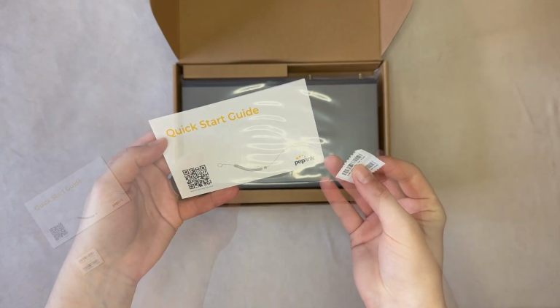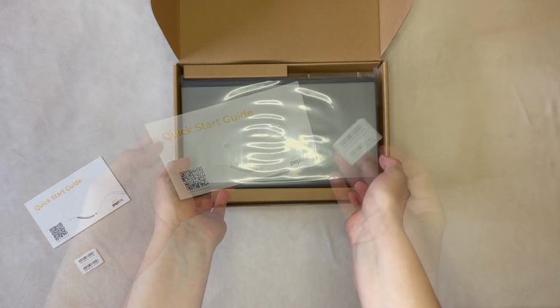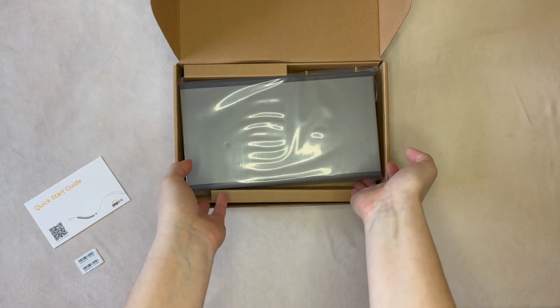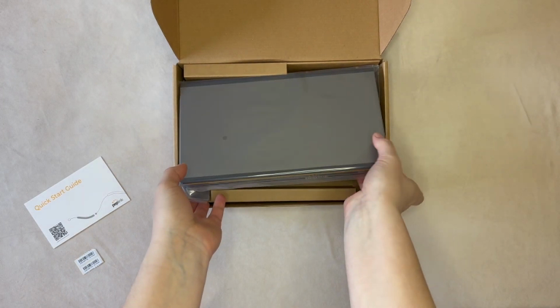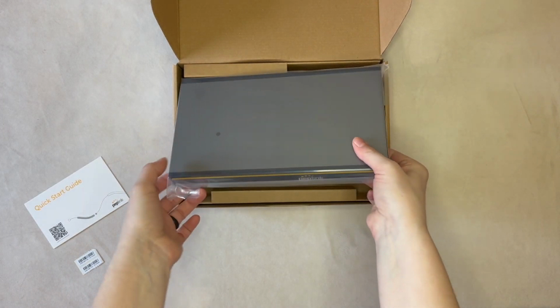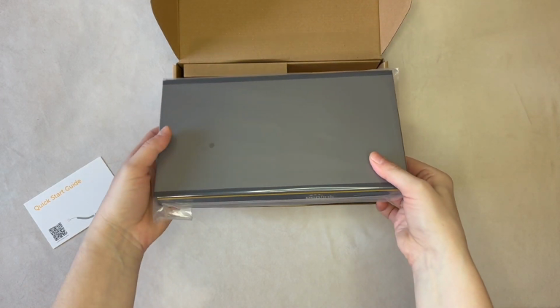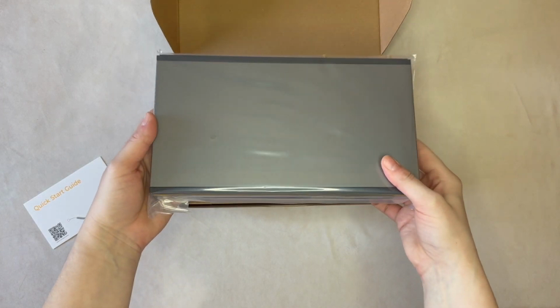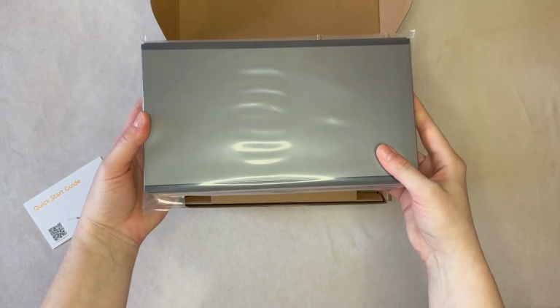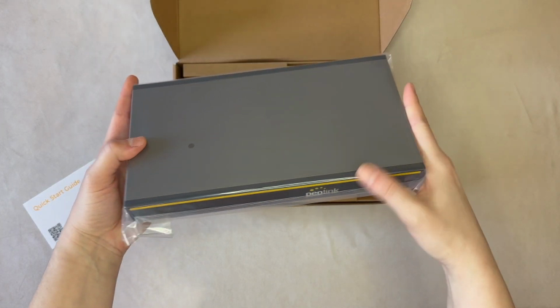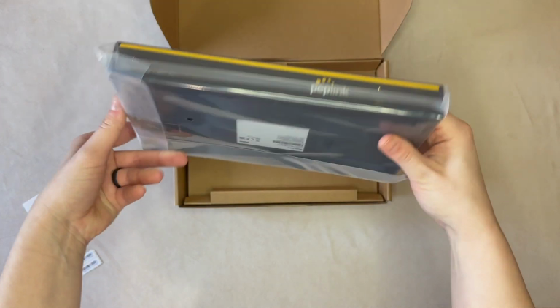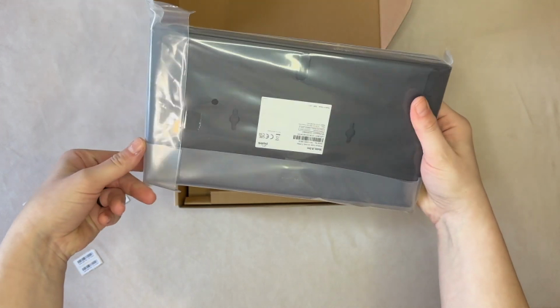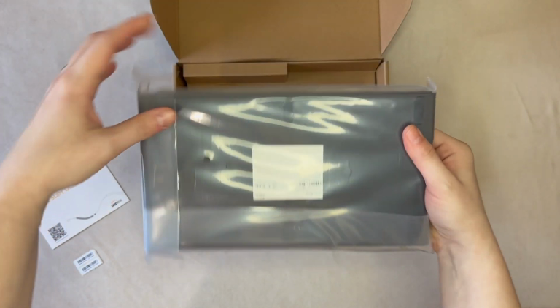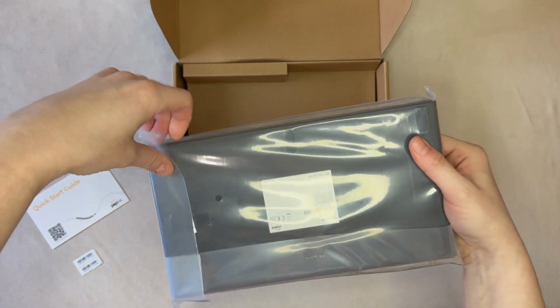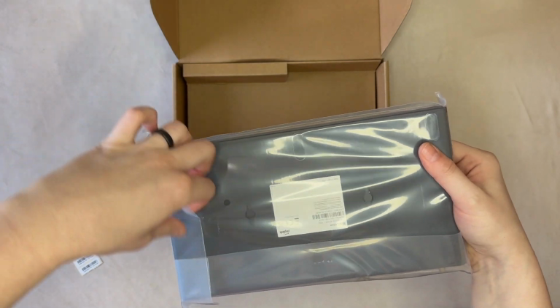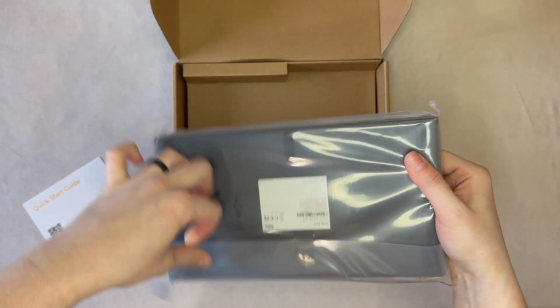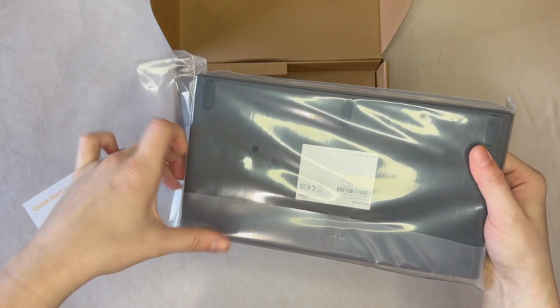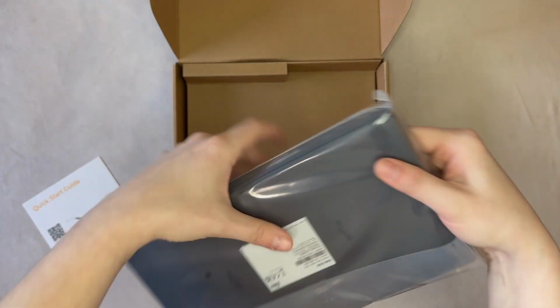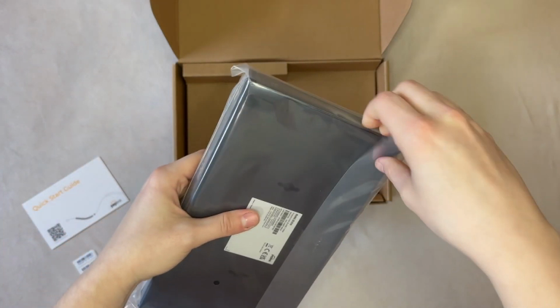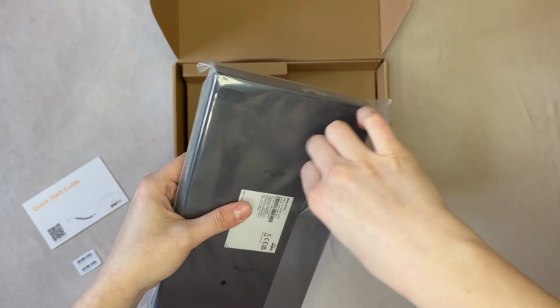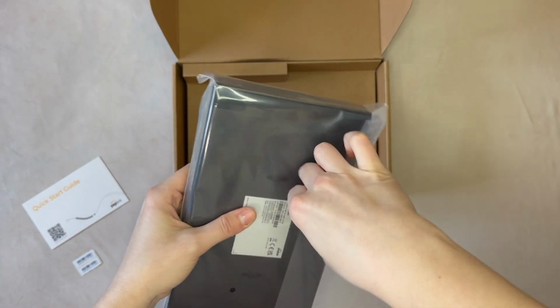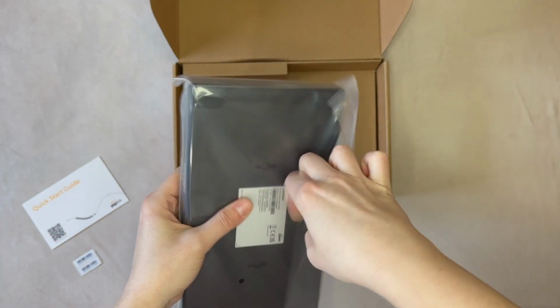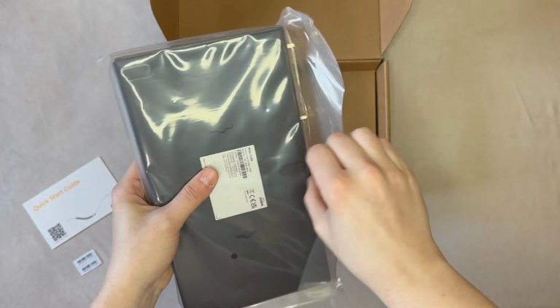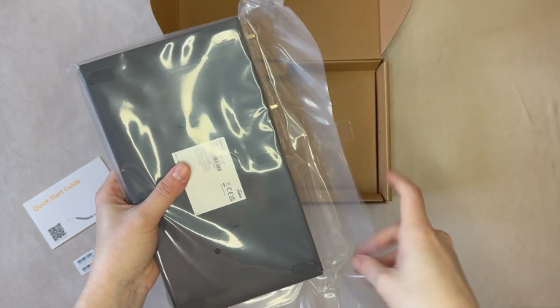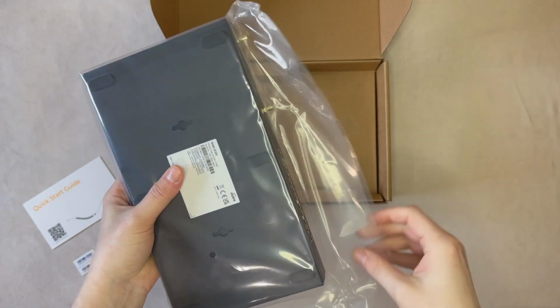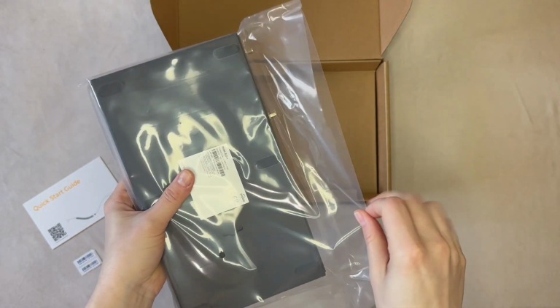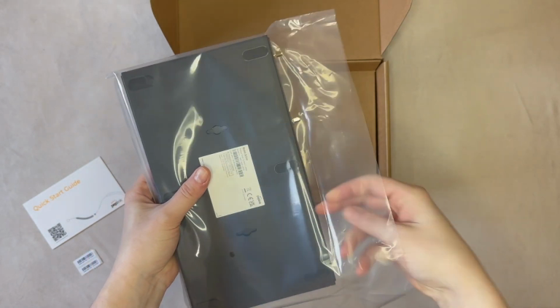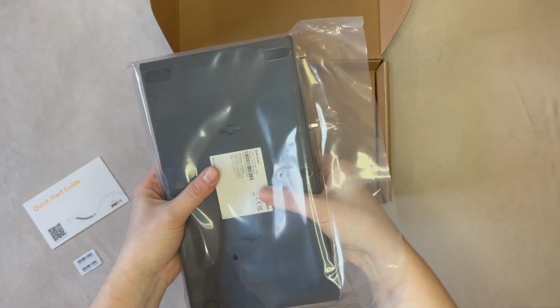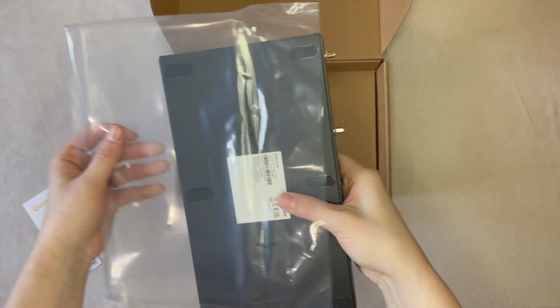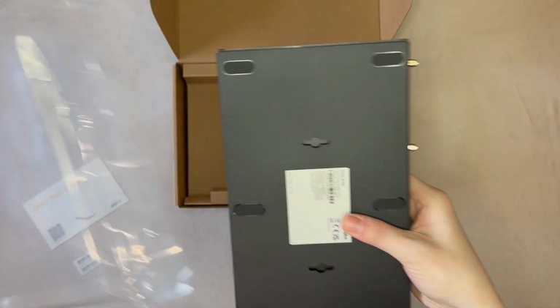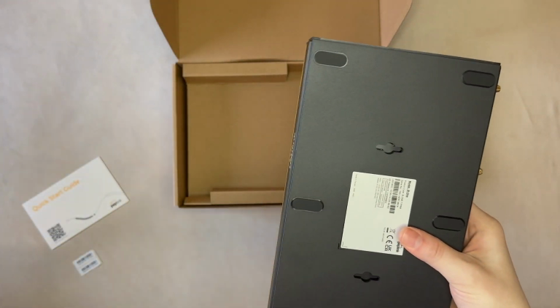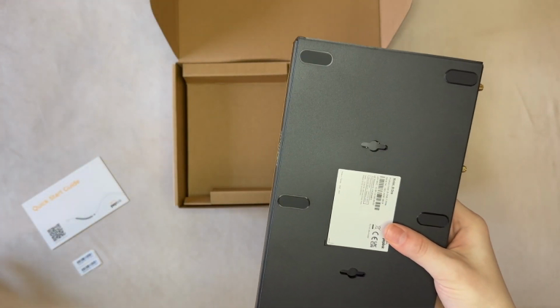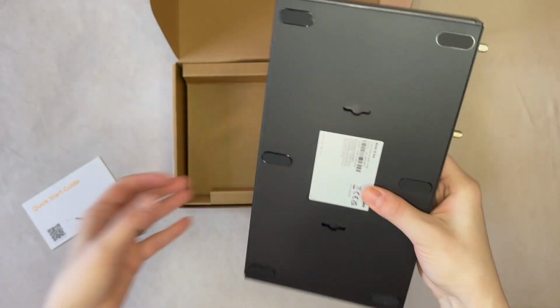As we unwrap the router from its plastic, we can tell you that the router is about the same size as the PEPWave Surf Soho routers were. That's 10.3 inches by 6.3 by 1.3, and because there's no embedded modem, the hardware is pretty light at just over one and a half pounds.